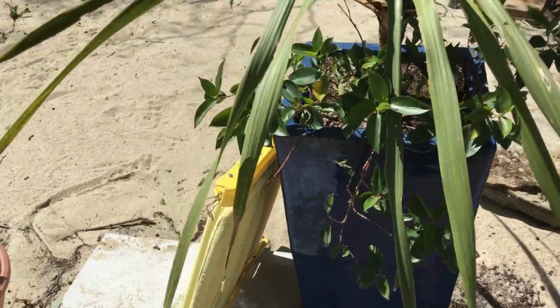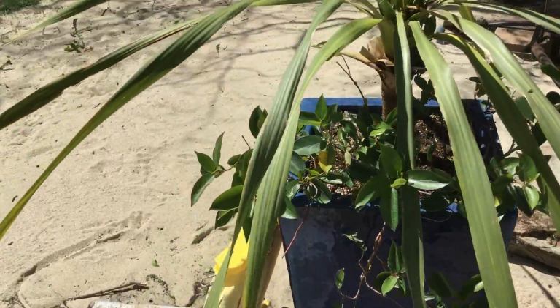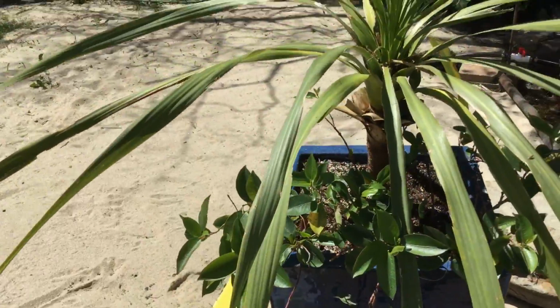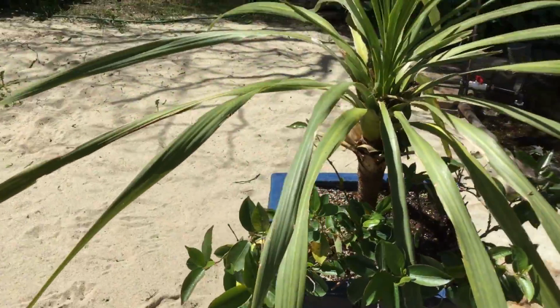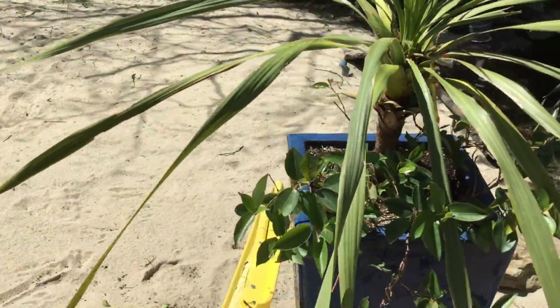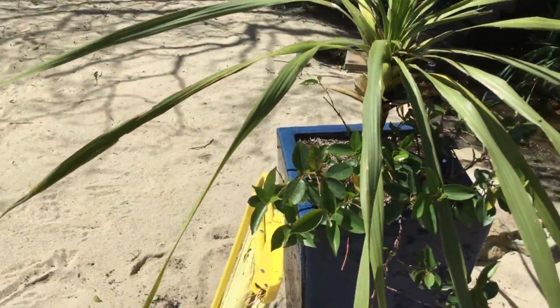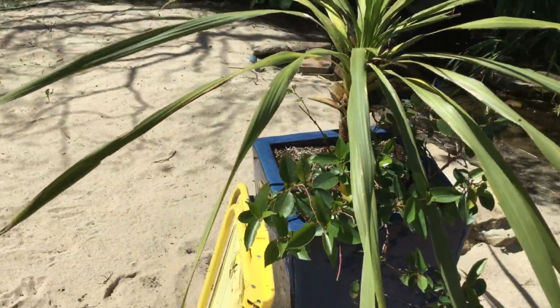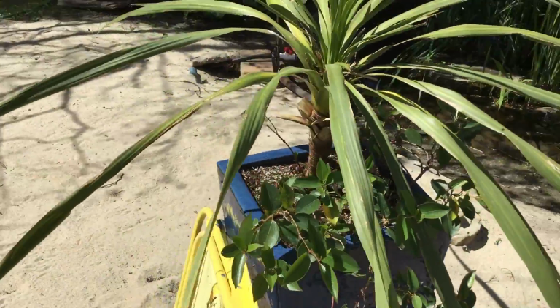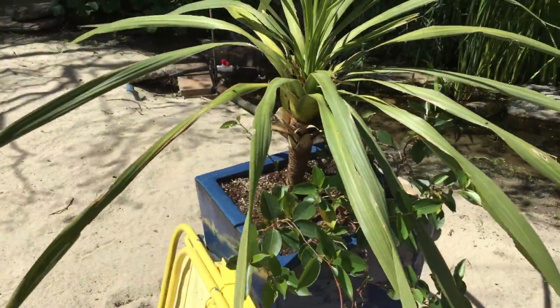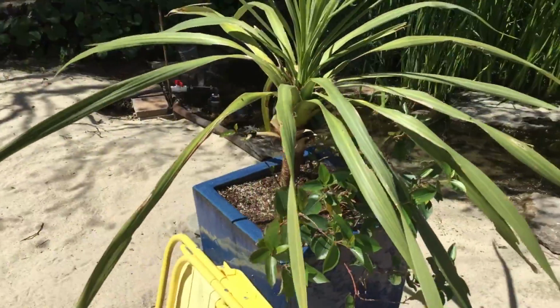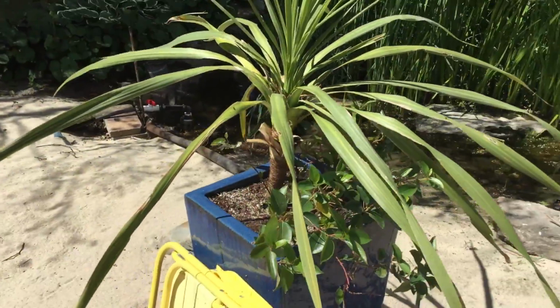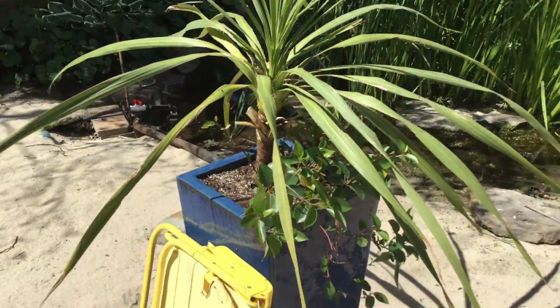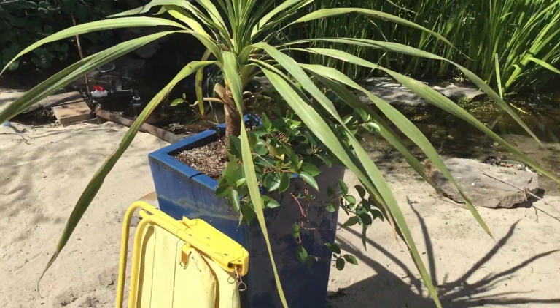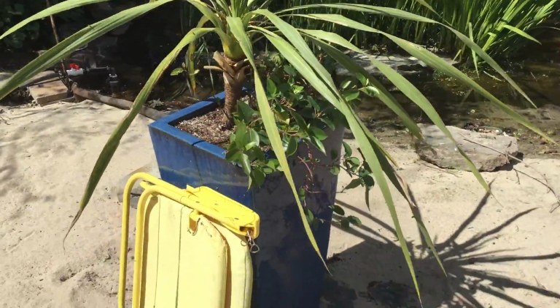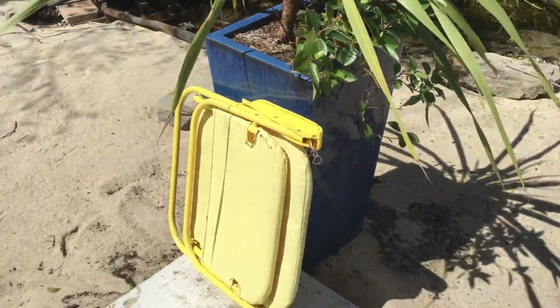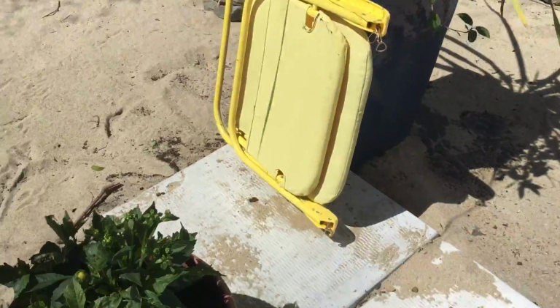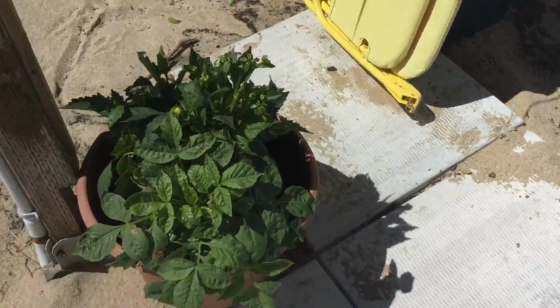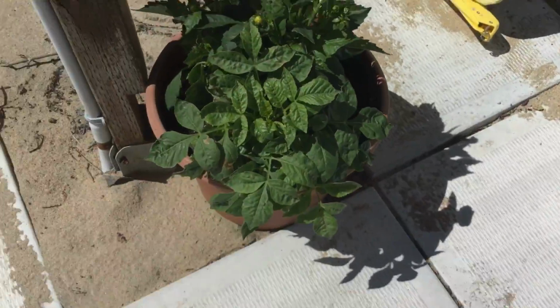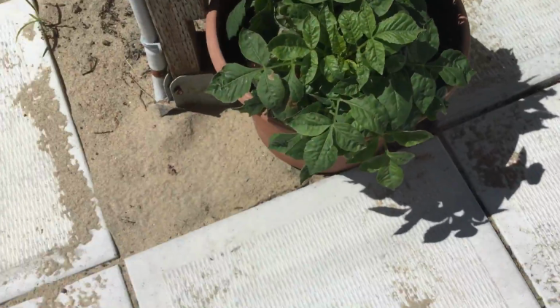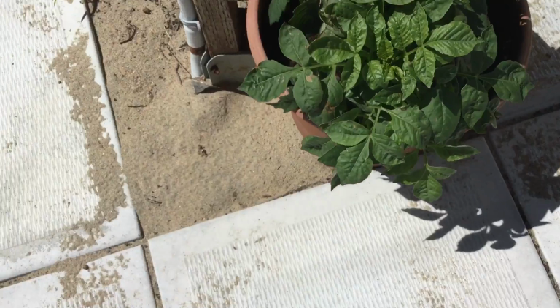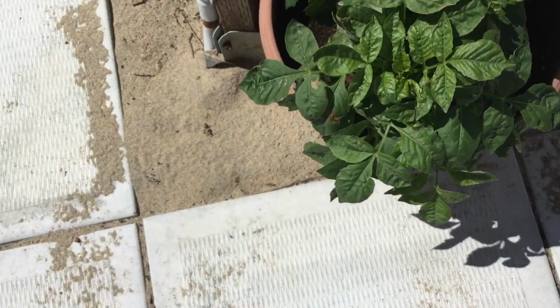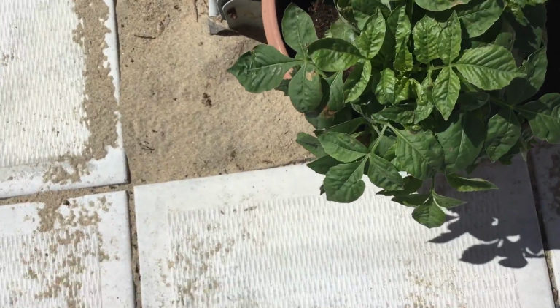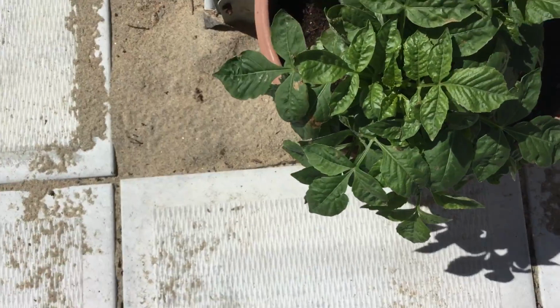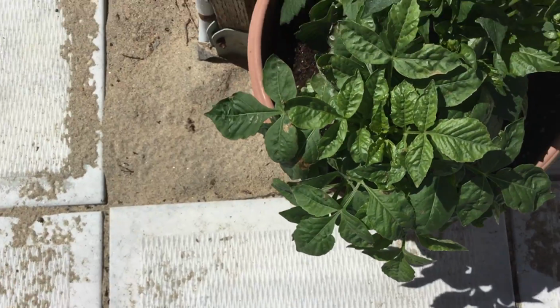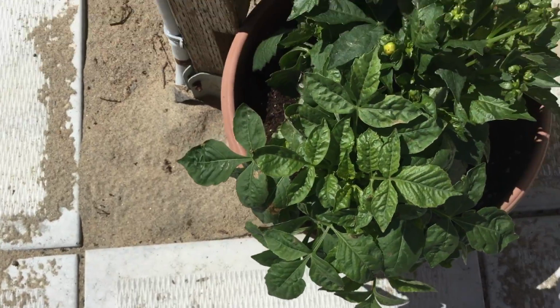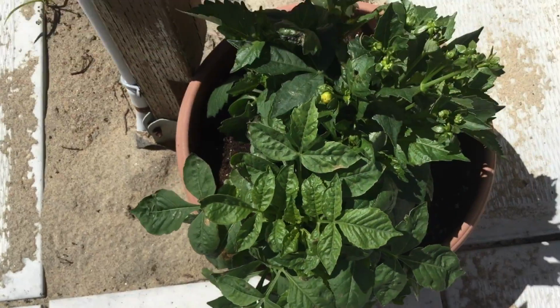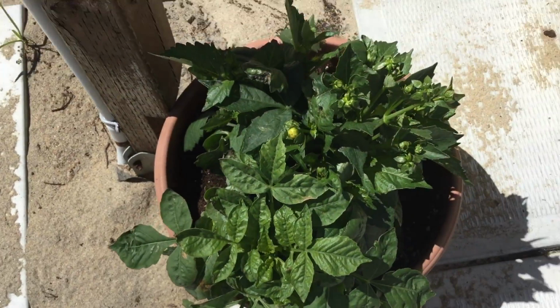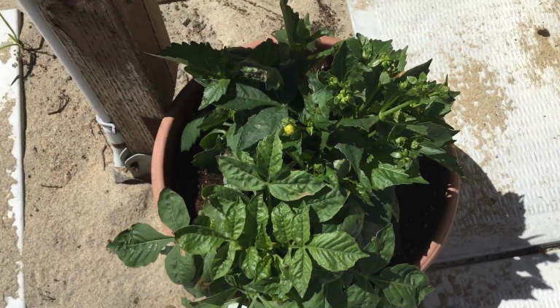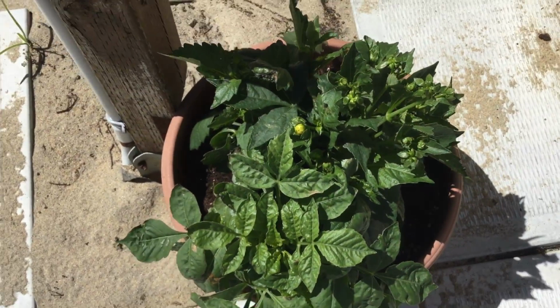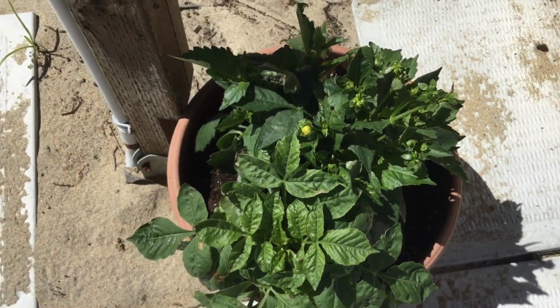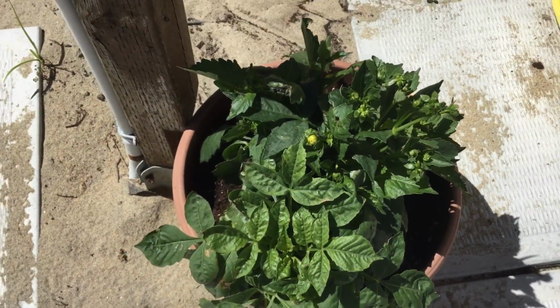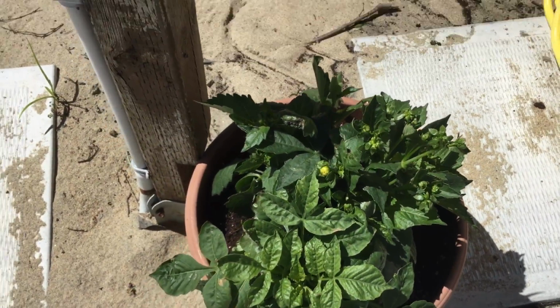What can I say about this? Maybe one year it'll be nice. This is a dahlia — I have no idea what color it is.